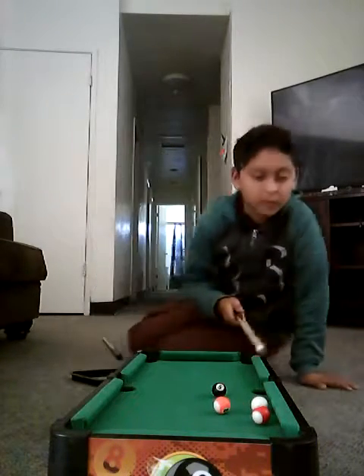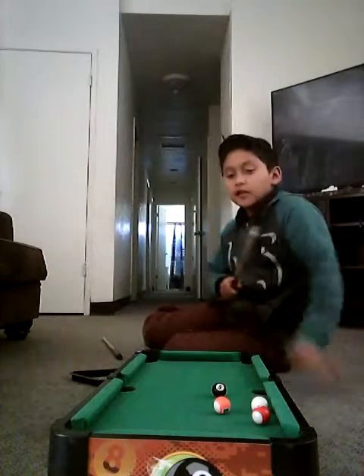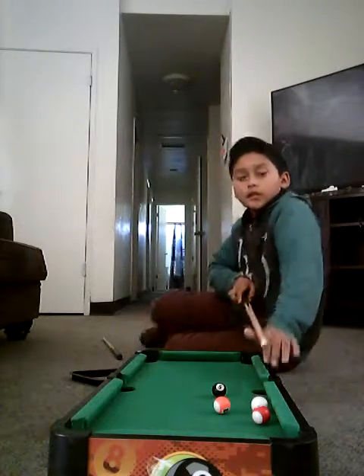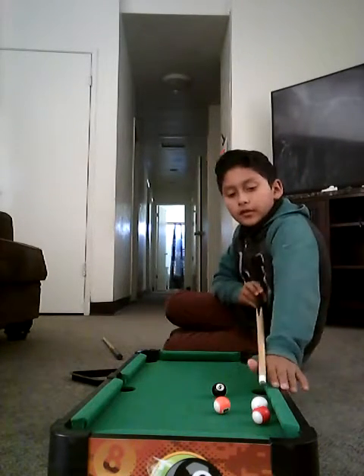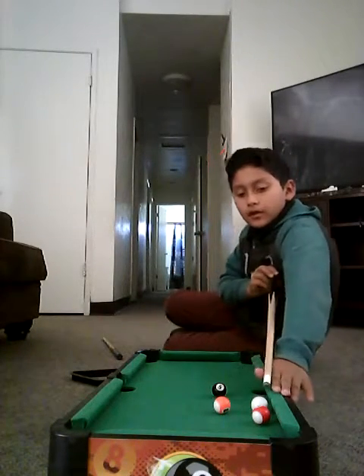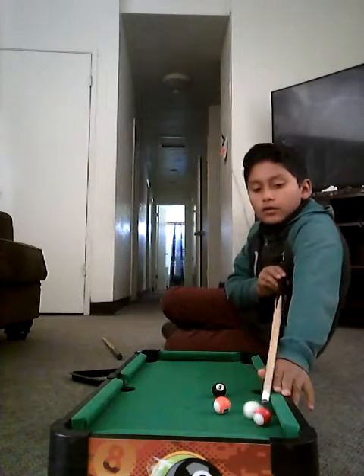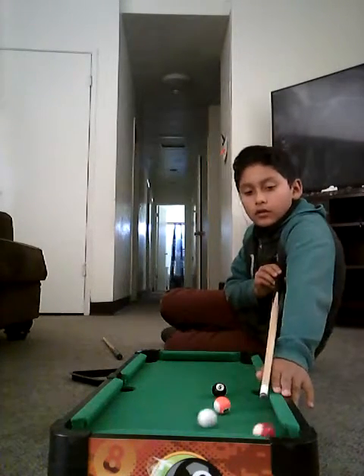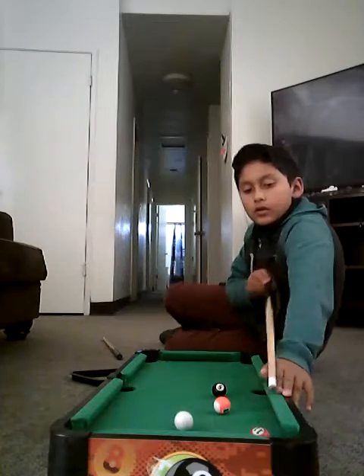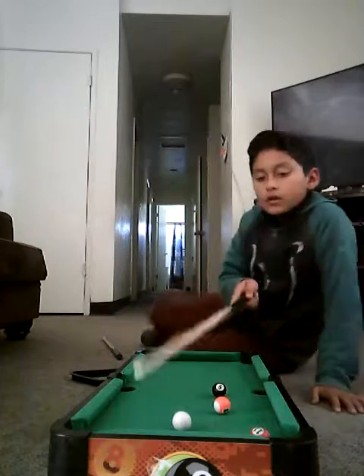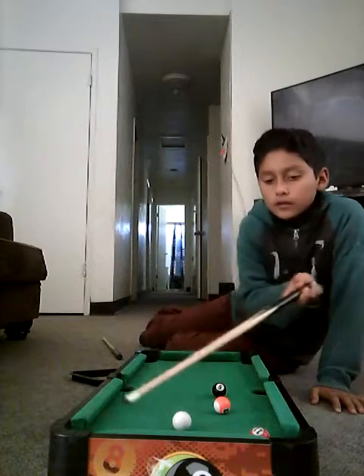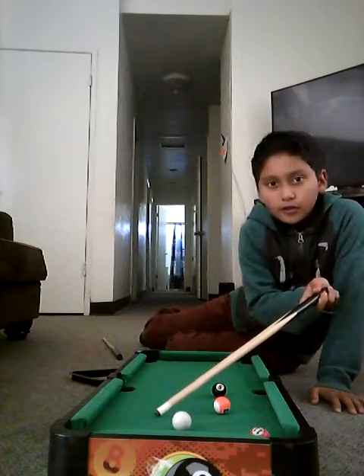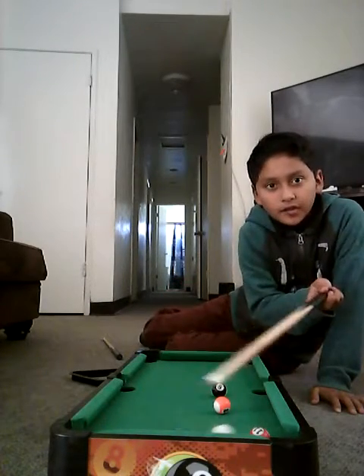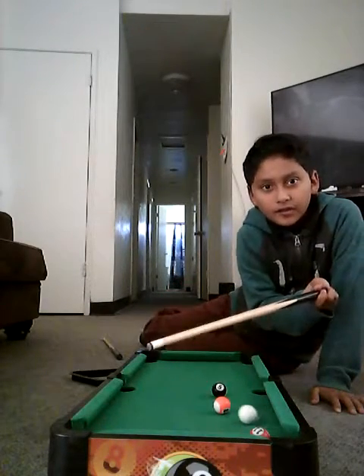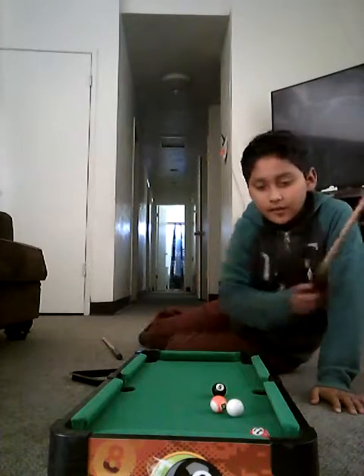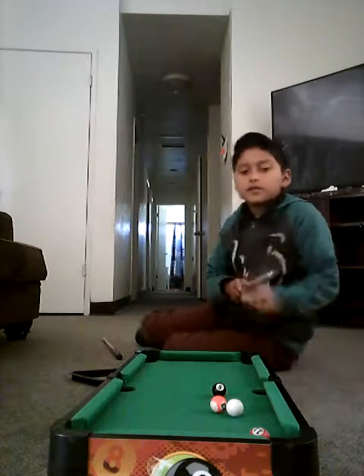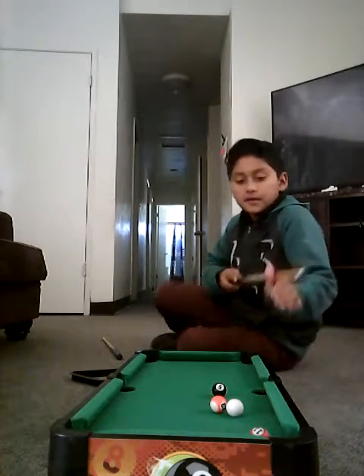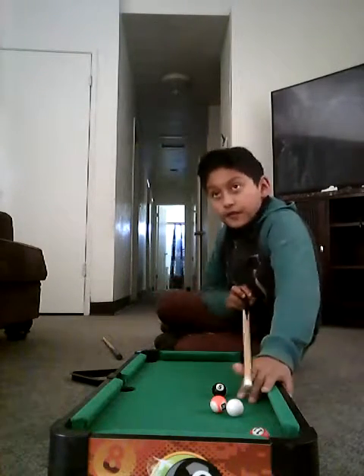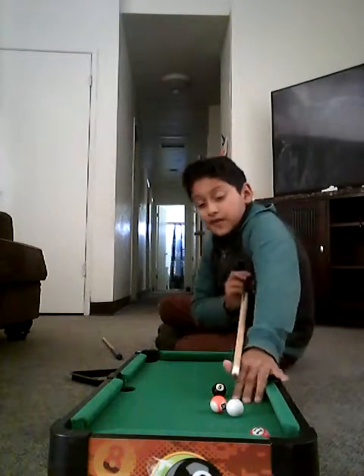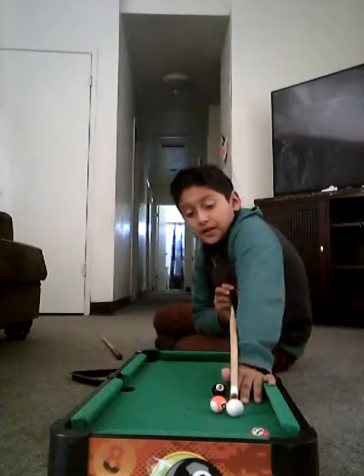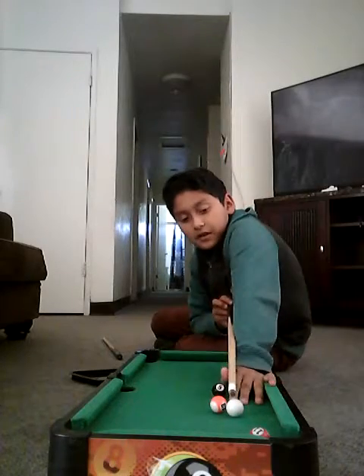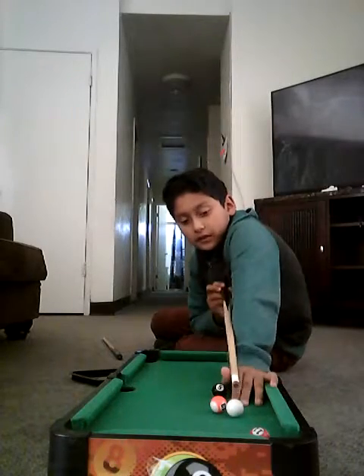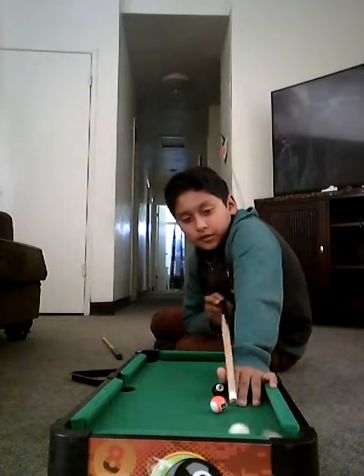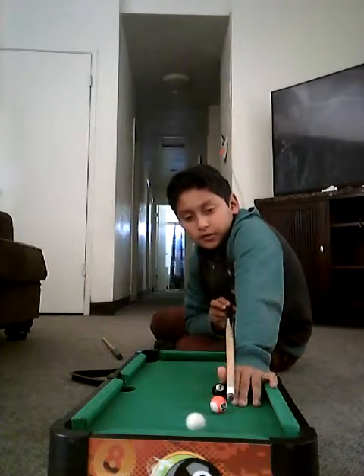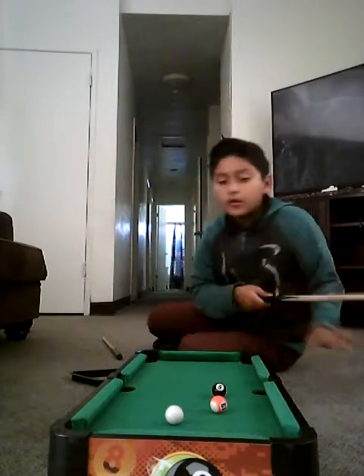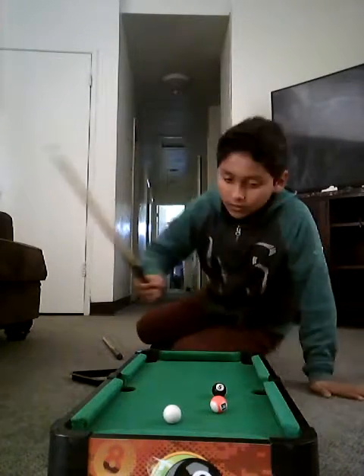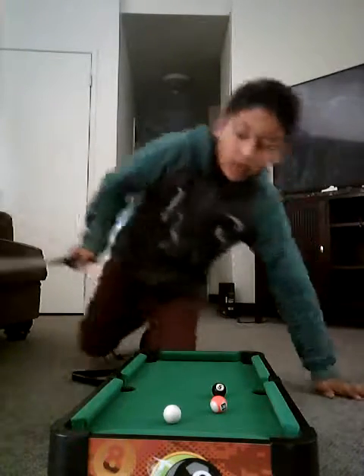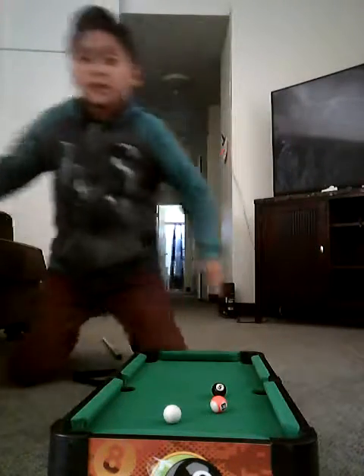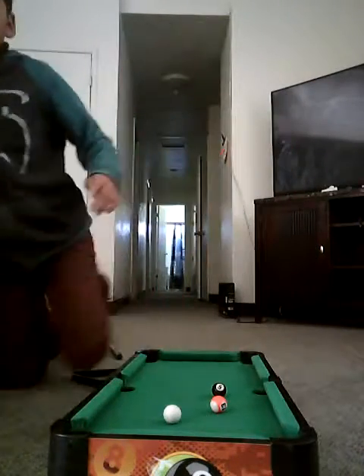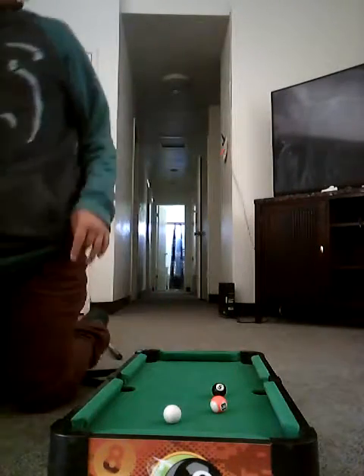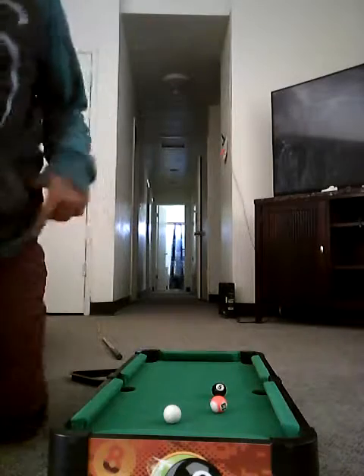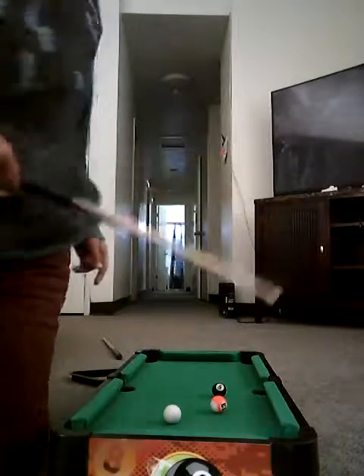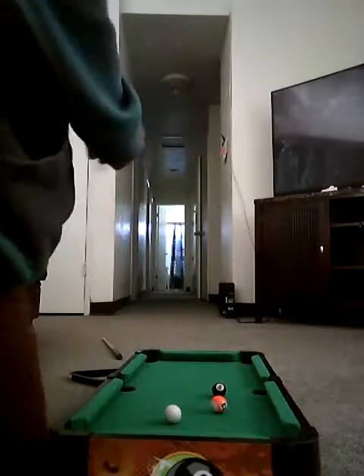I'm gonna try to make that 11. Oh my gosh, I'm gonna make that 11. There you go! Okay, now I have to make the 13 and then the eight ball.